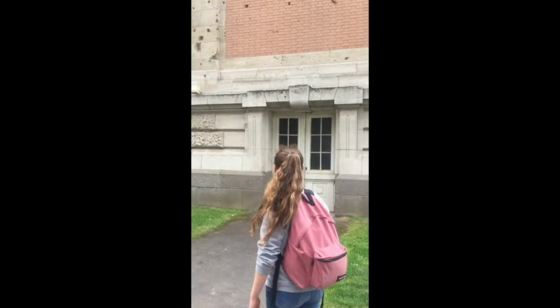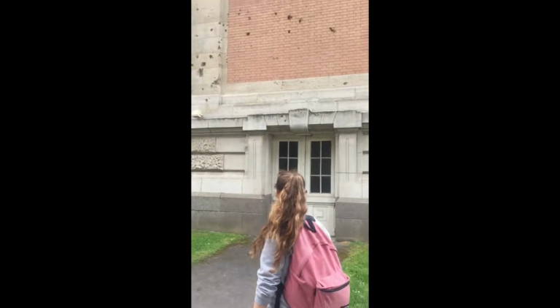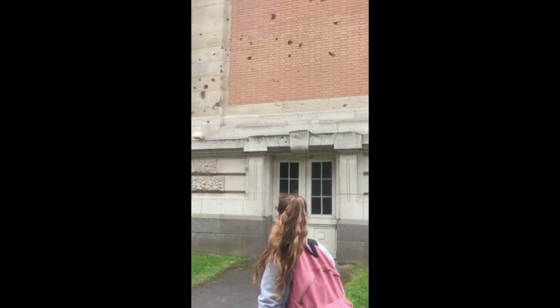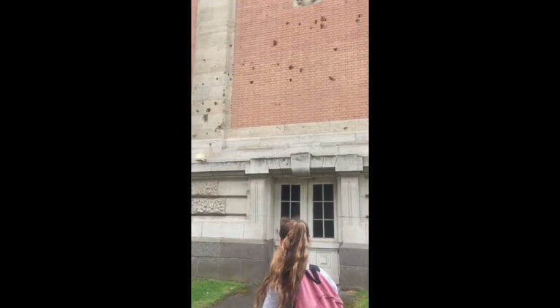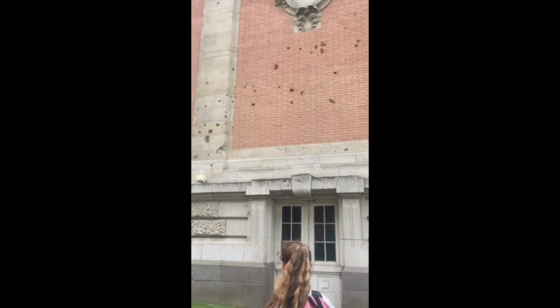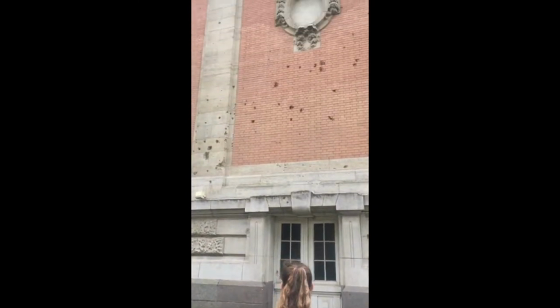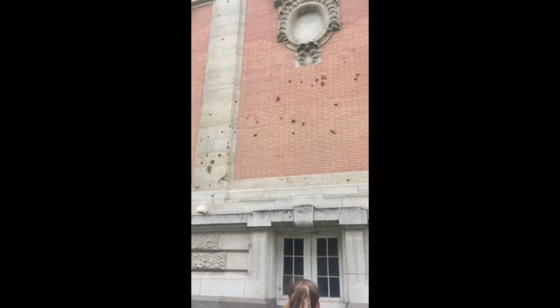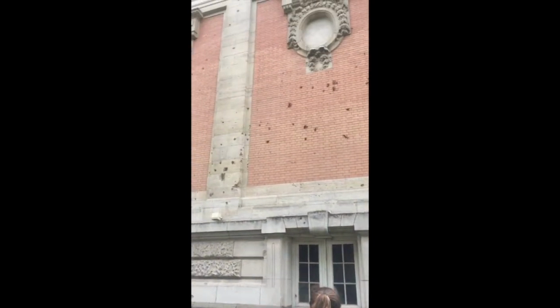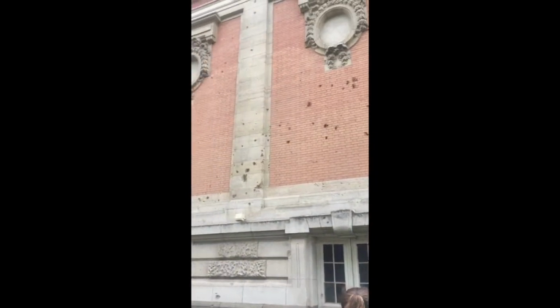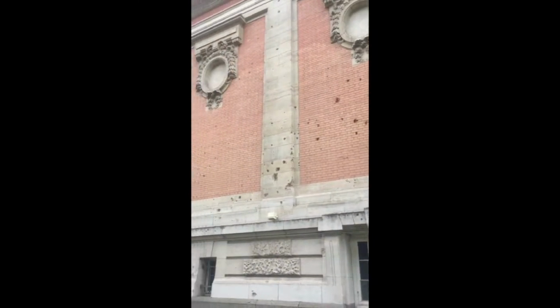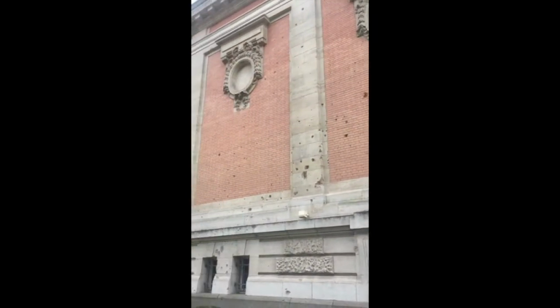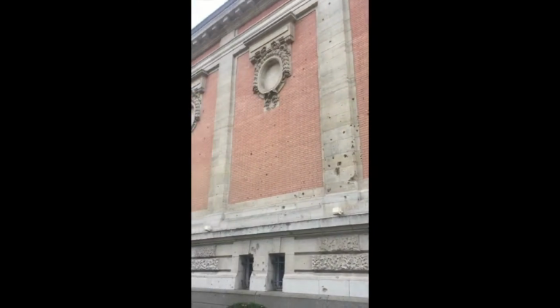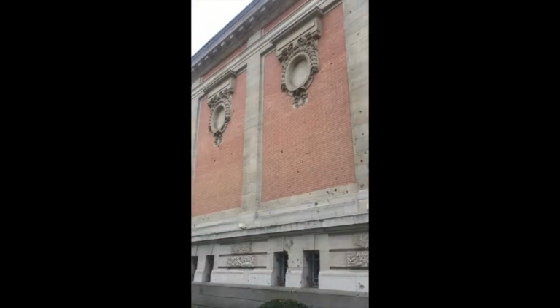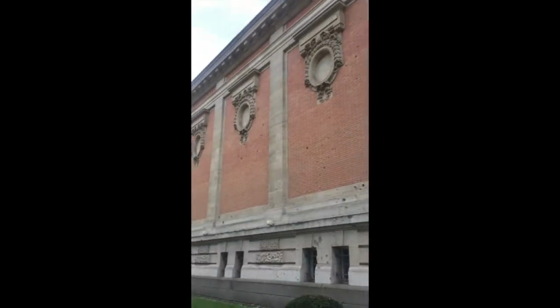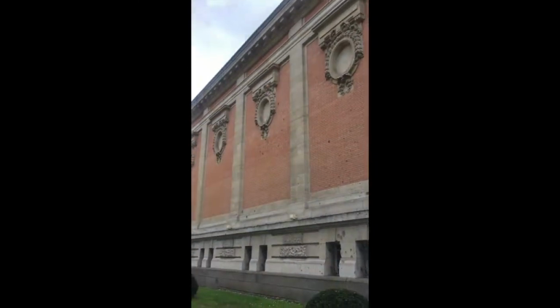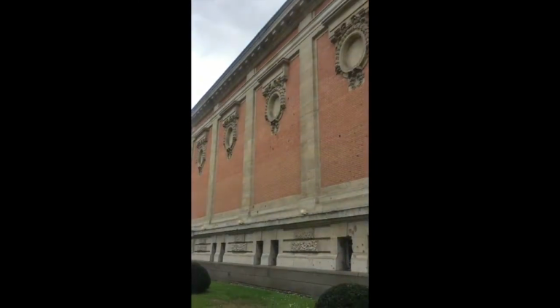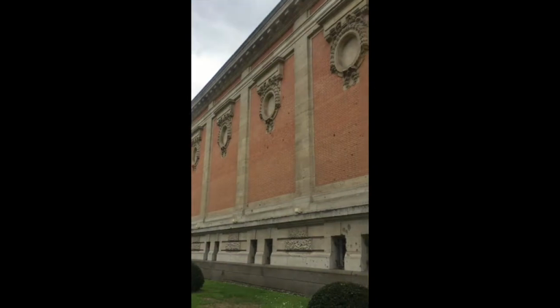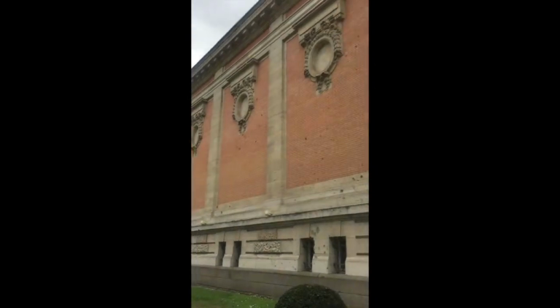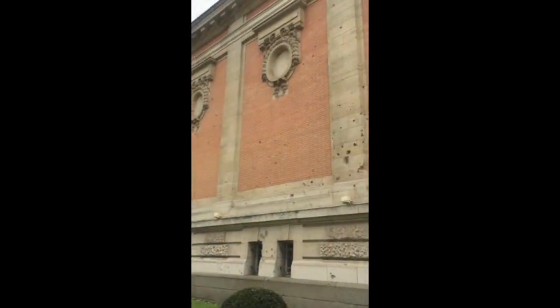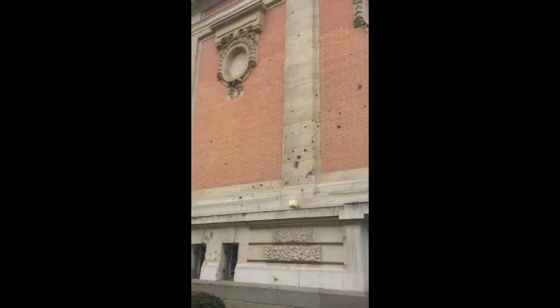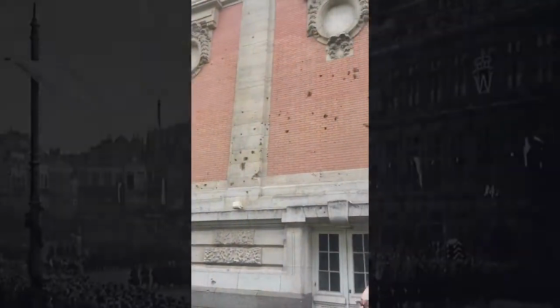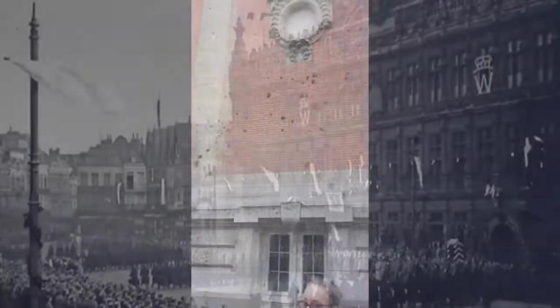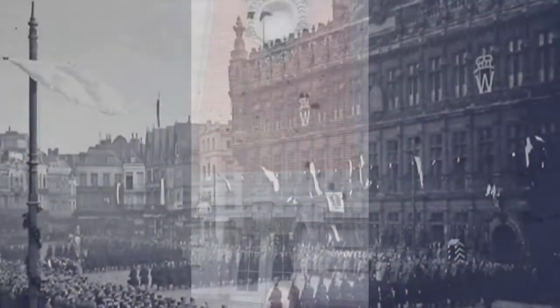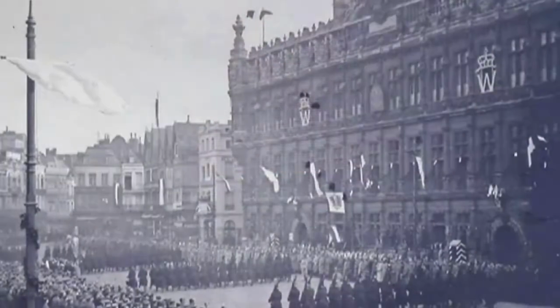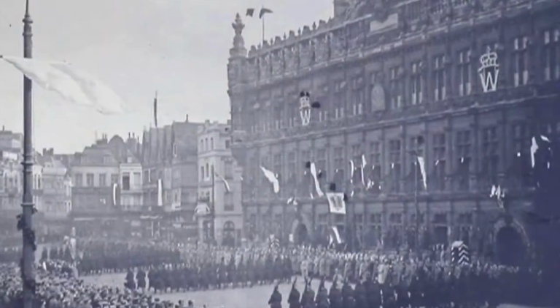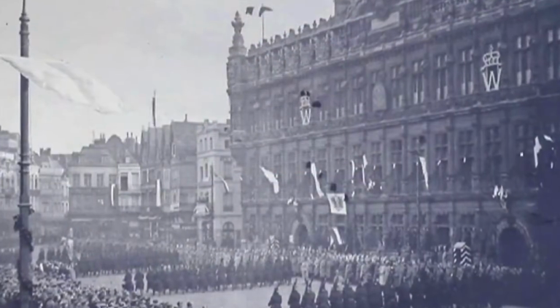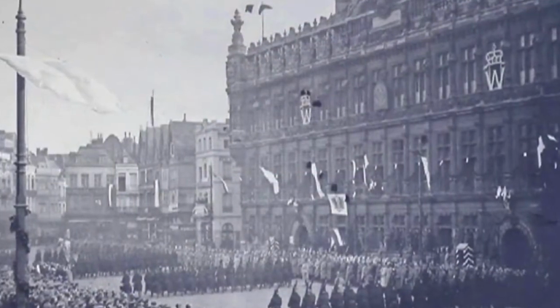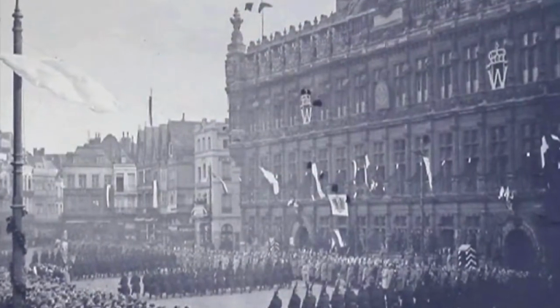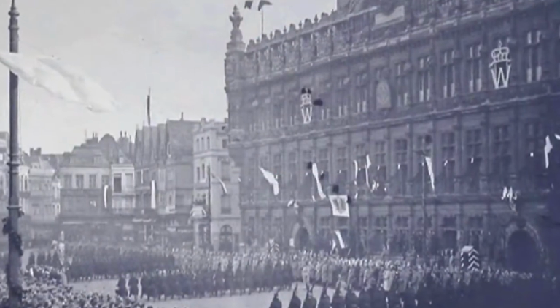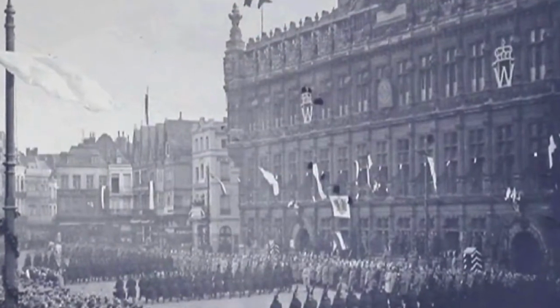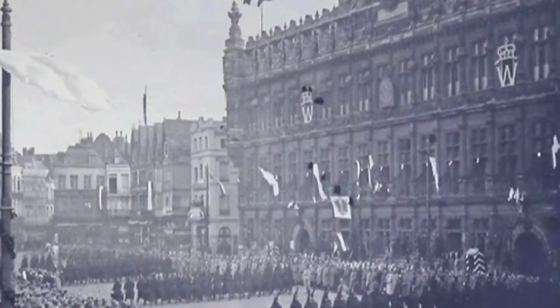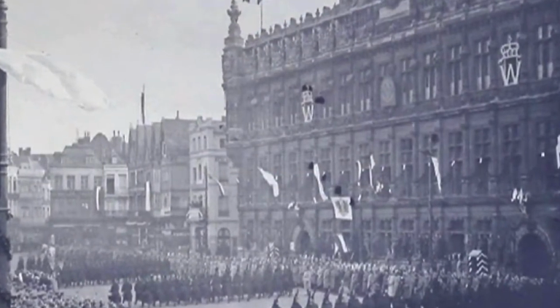Despite the renovation work, the museum wanted to keep the impact marks on the boulevard facade, which were made during the Second World War, to keep in memory that Valenciennes suffered during the war.